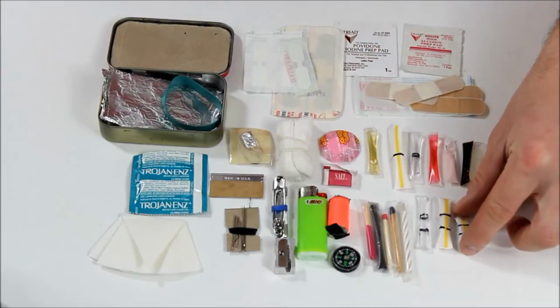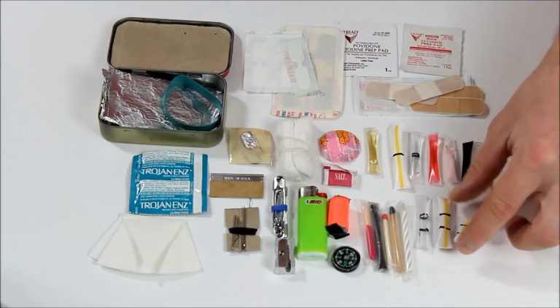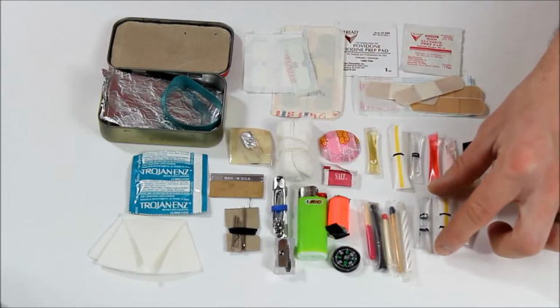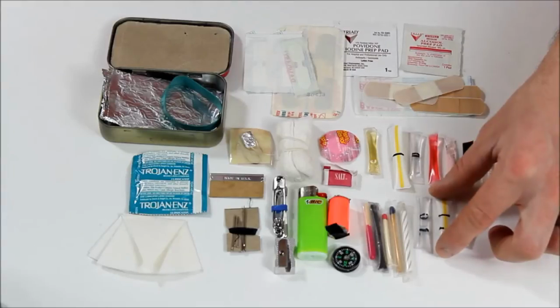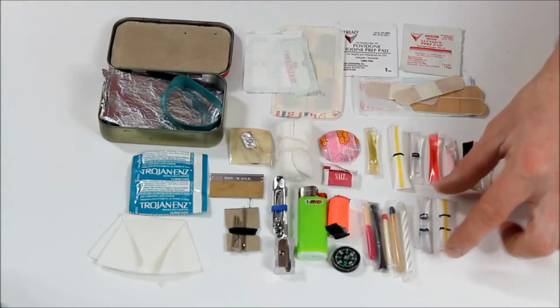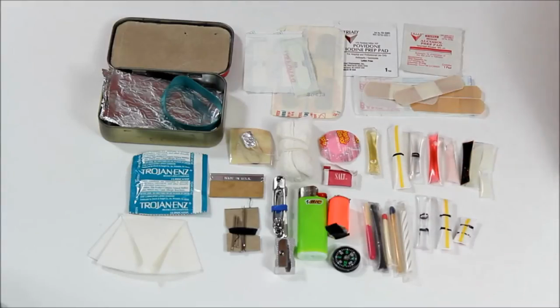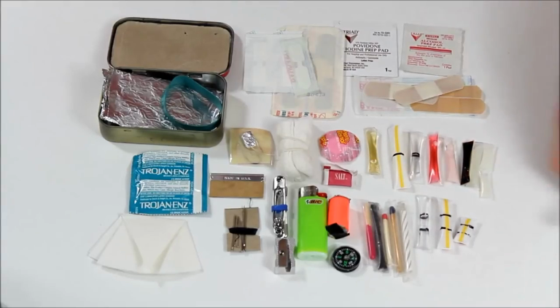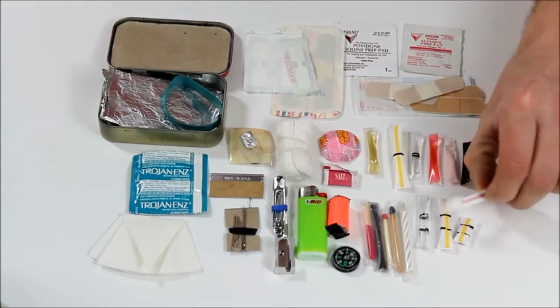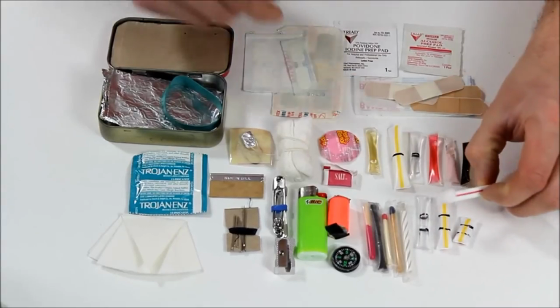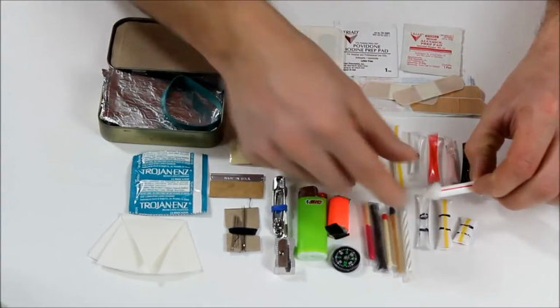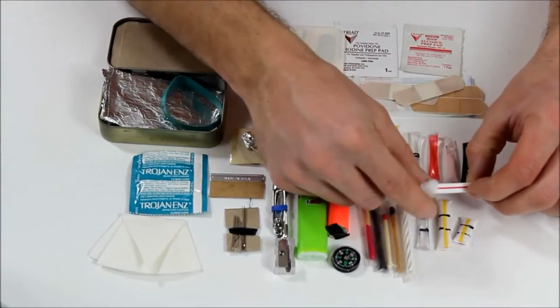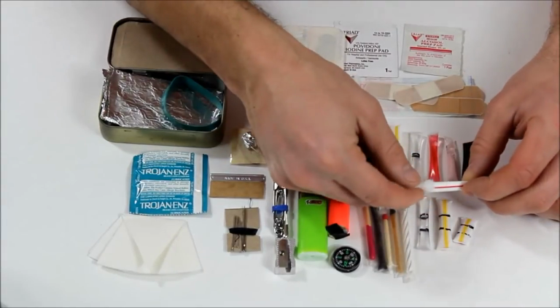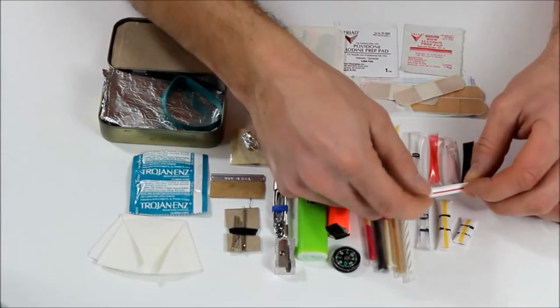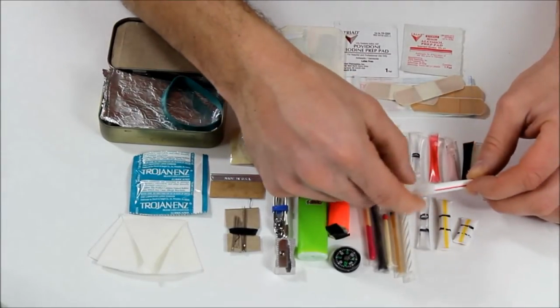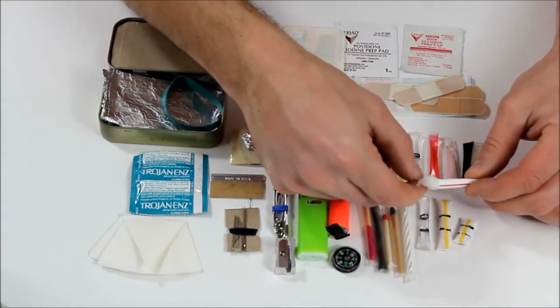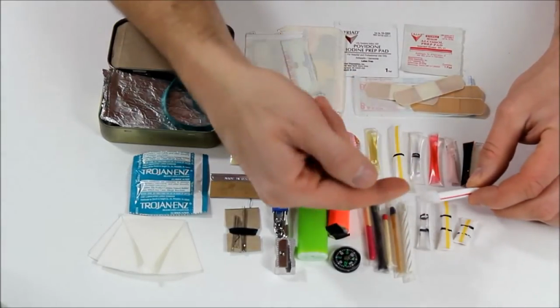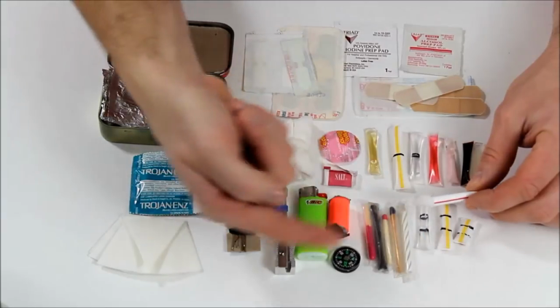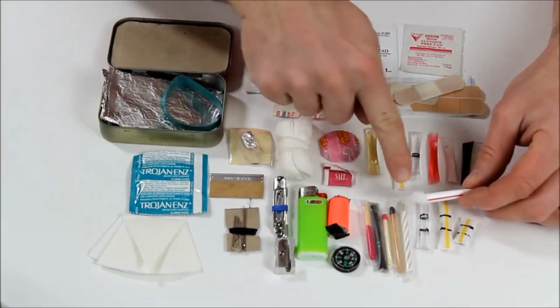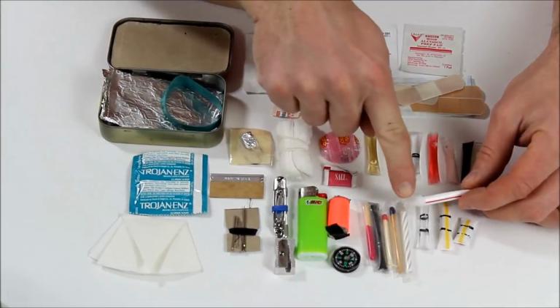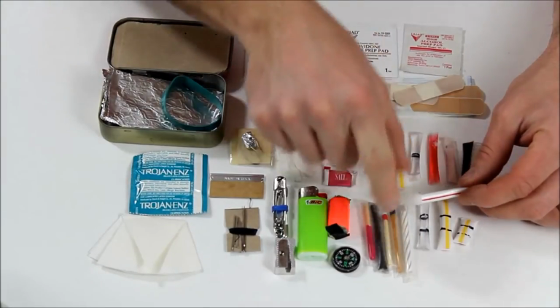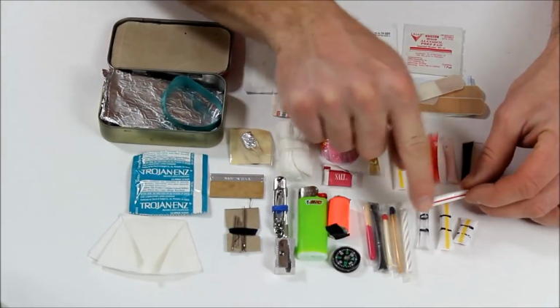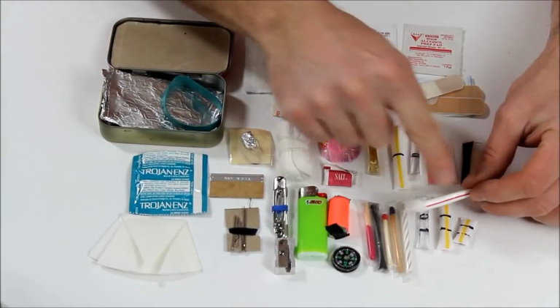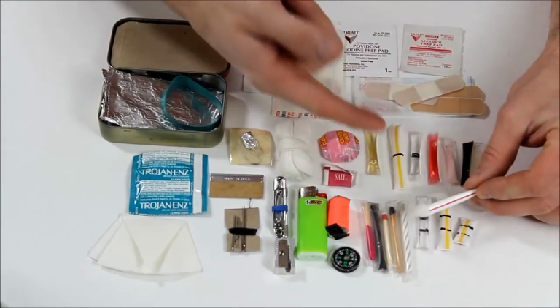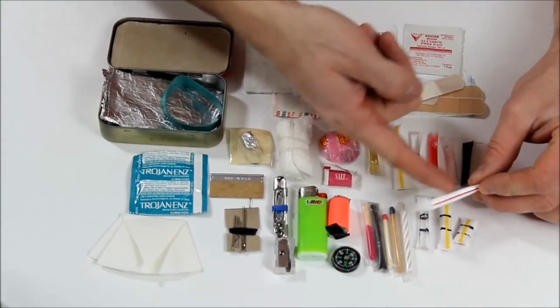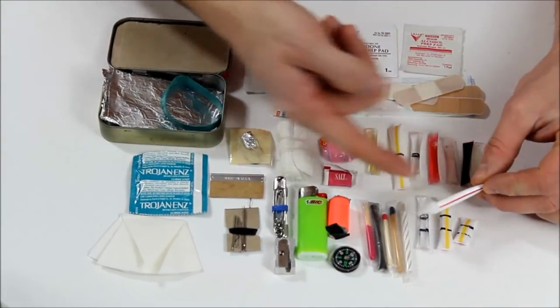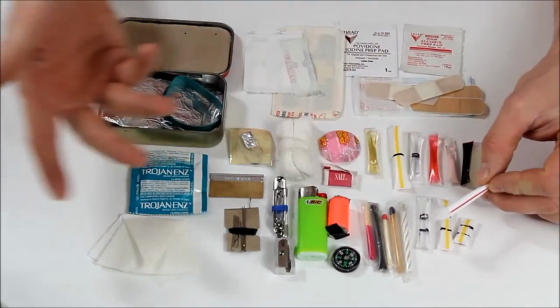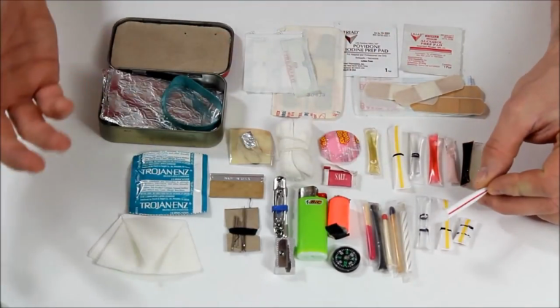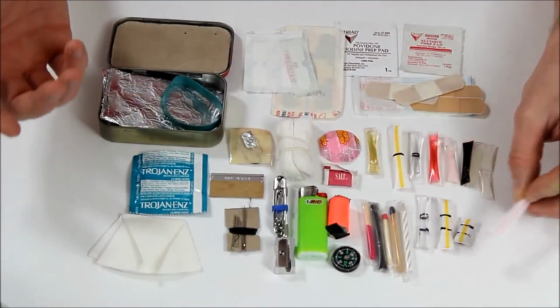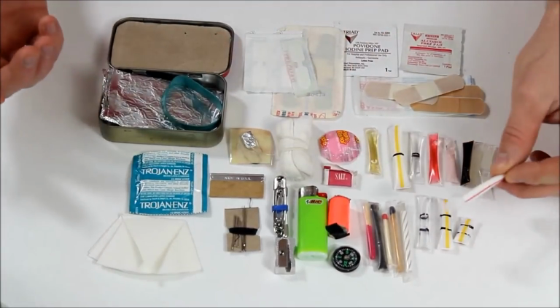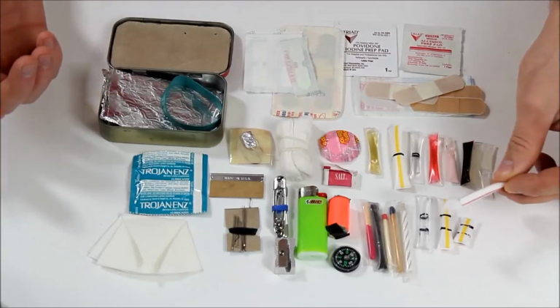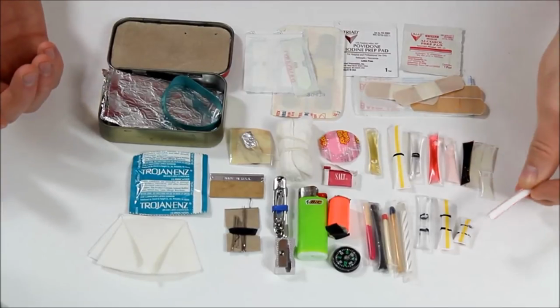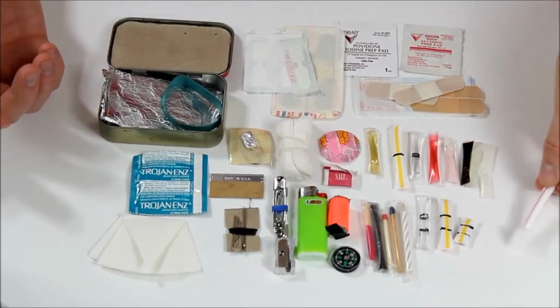I have Vaseline — Vaseline with a cotton ball inside — that when you take it apart you just fluff up the end. Either put a spark on that or light it and it's going to burn just like a Vaseline-and-cotton-ball fire starter would normally. It's just an easier, neat way to keep it.